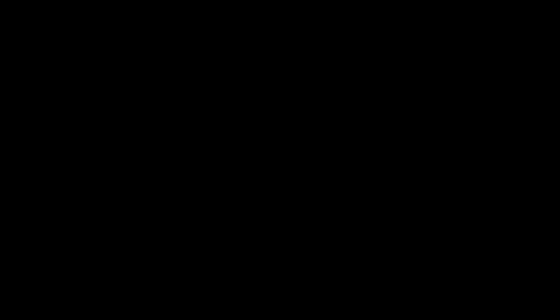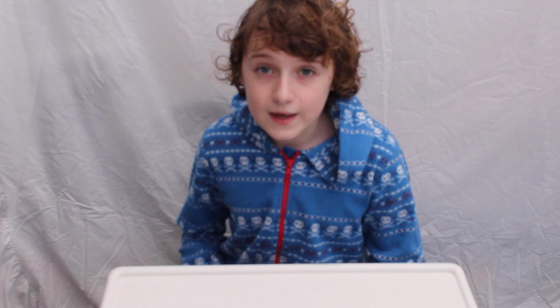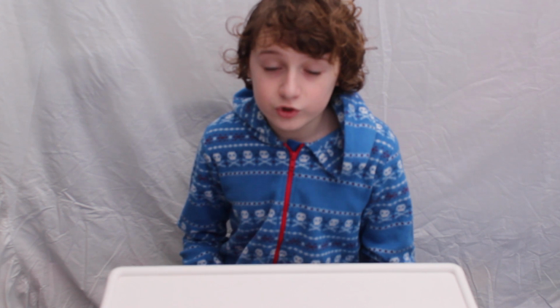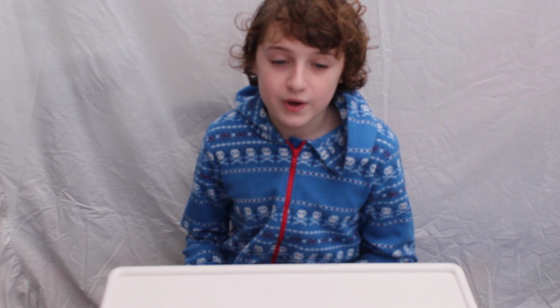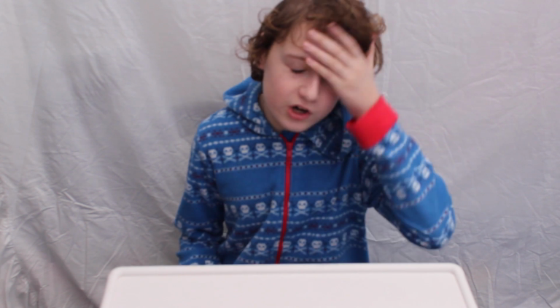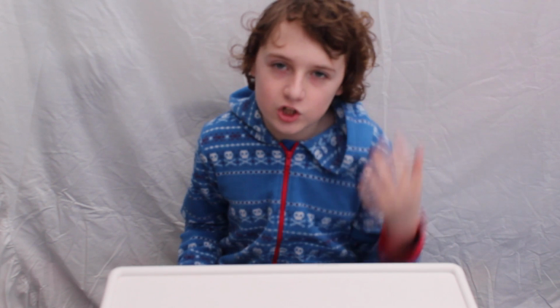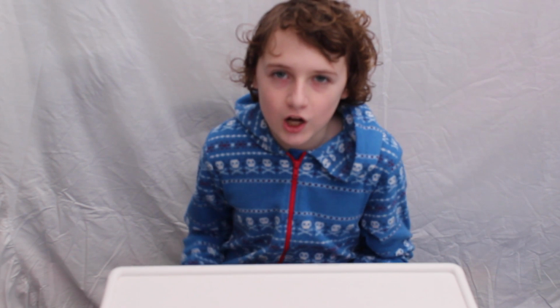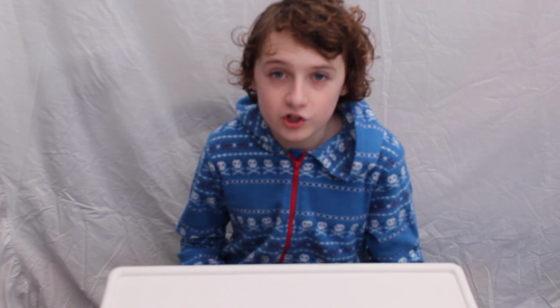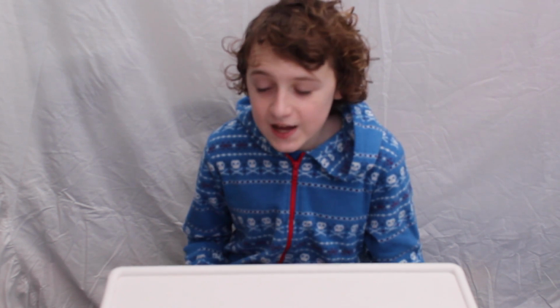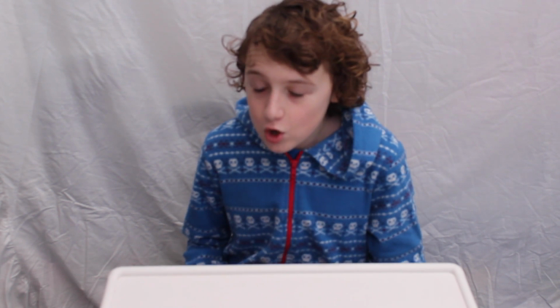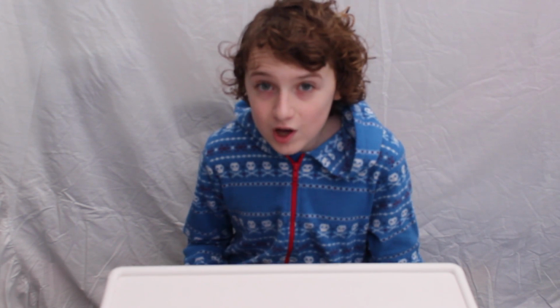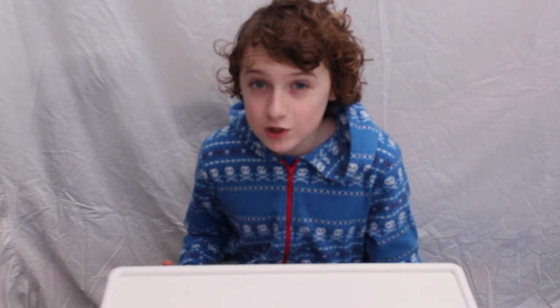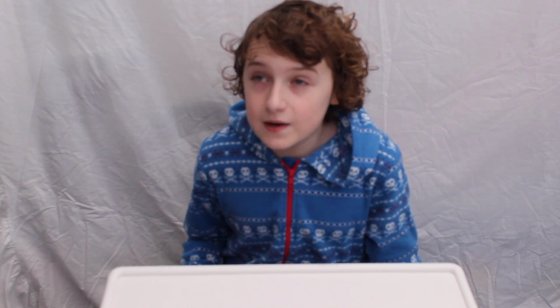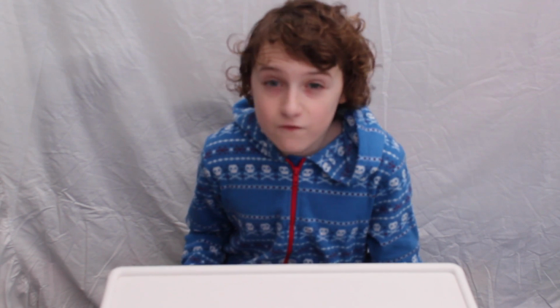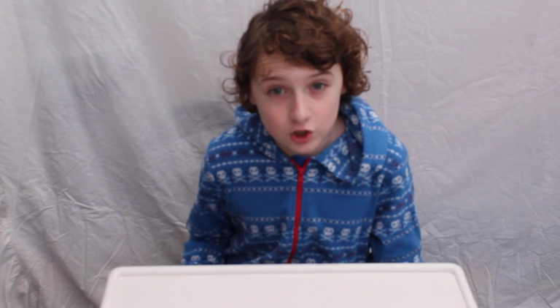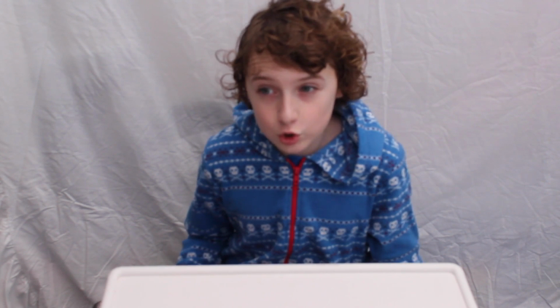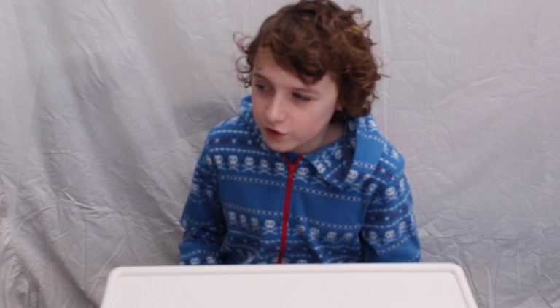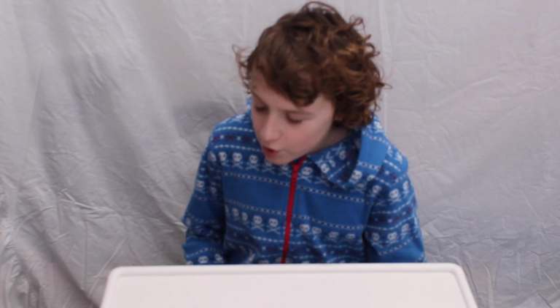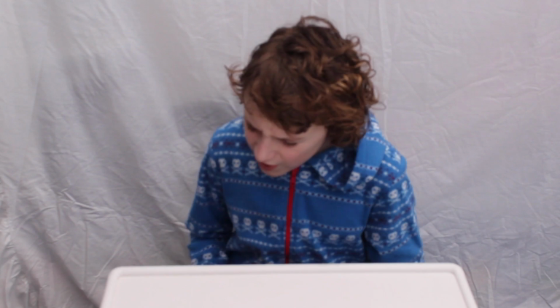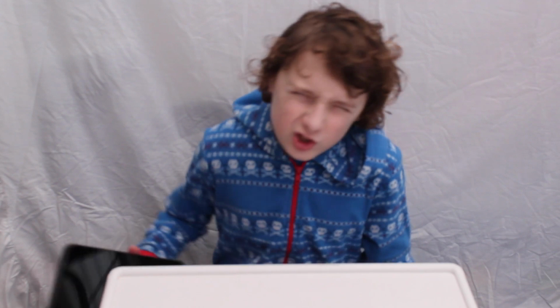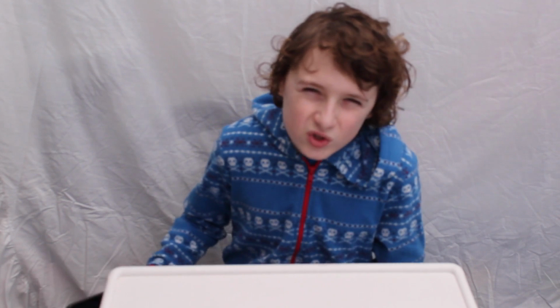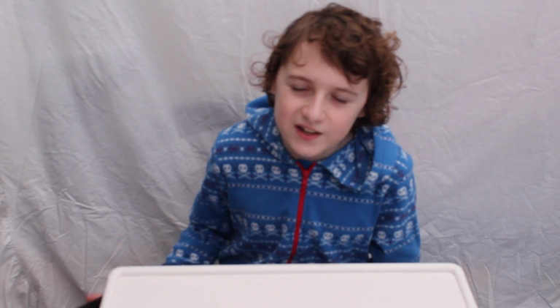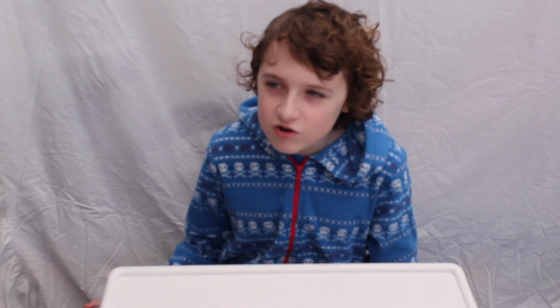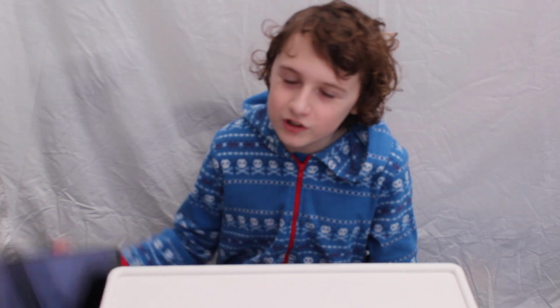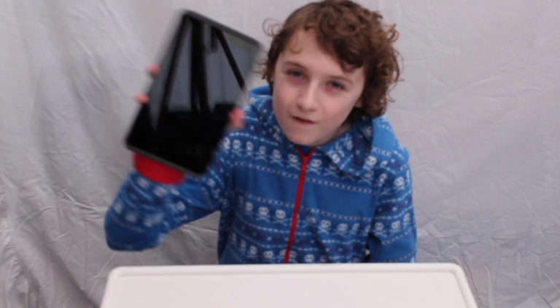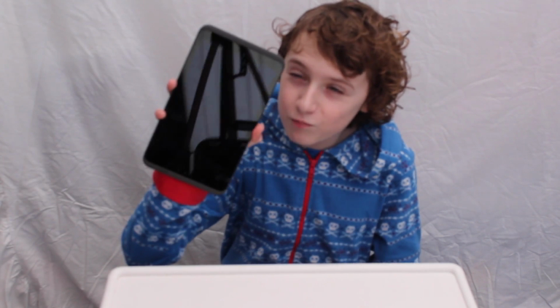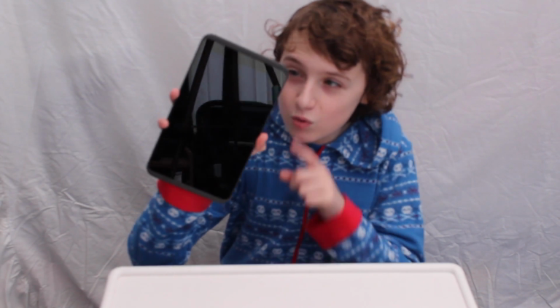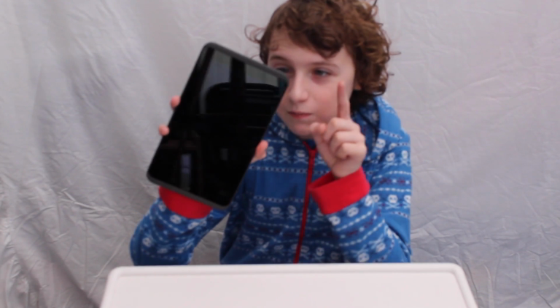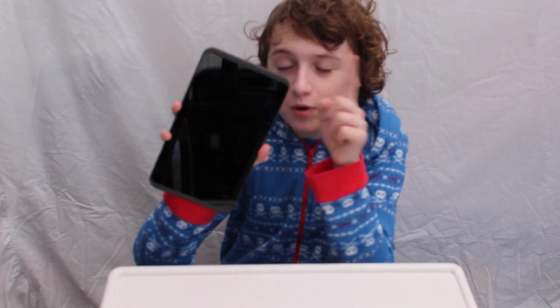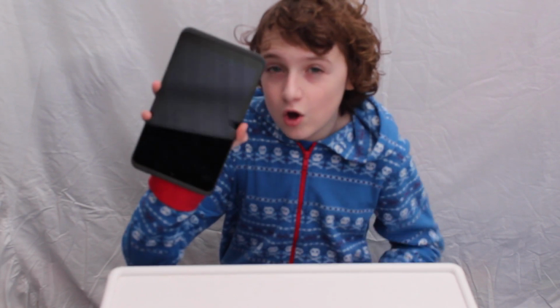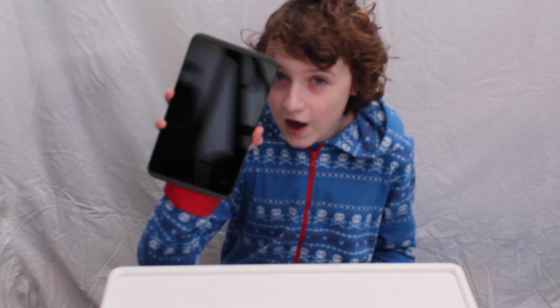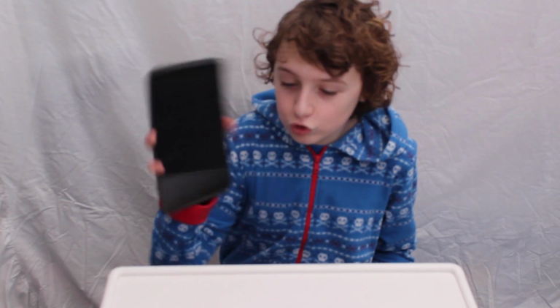Hey guys, what's up, iDrawnHD and Charlie here. Today we are going to be doing a video tutorial on how to get Android 5.0 Lollipop on the Huddle 2.